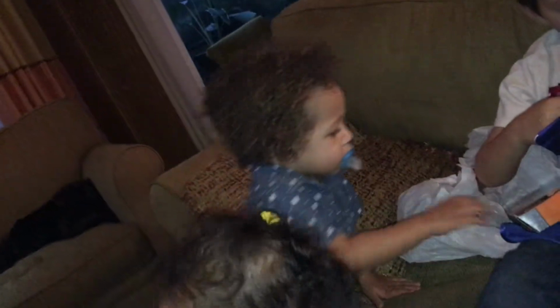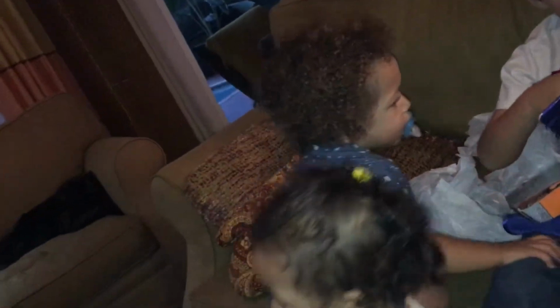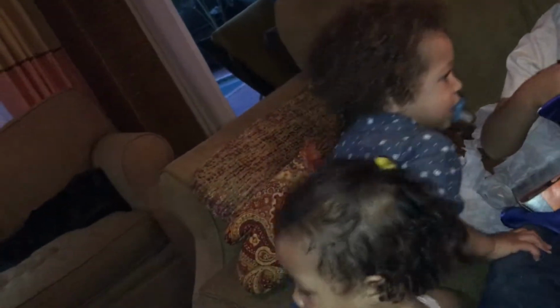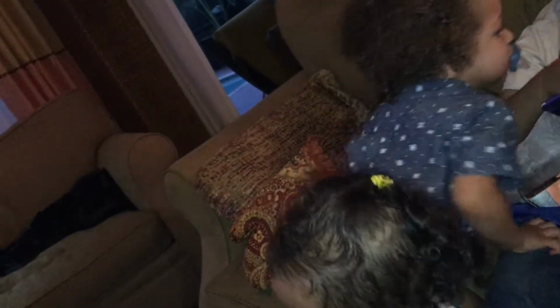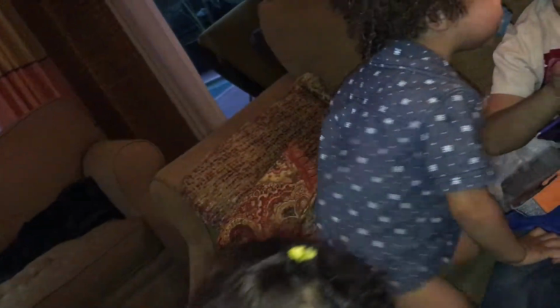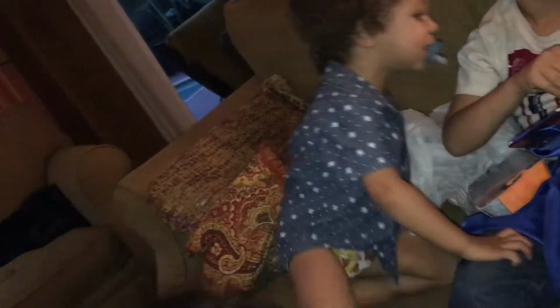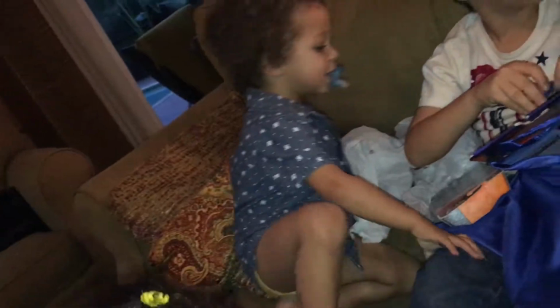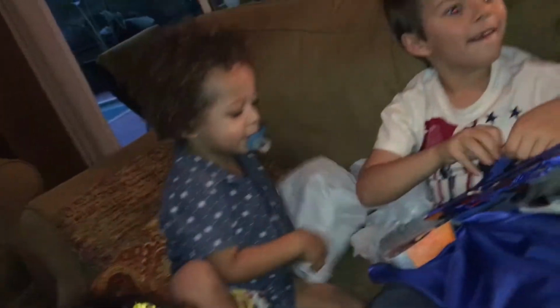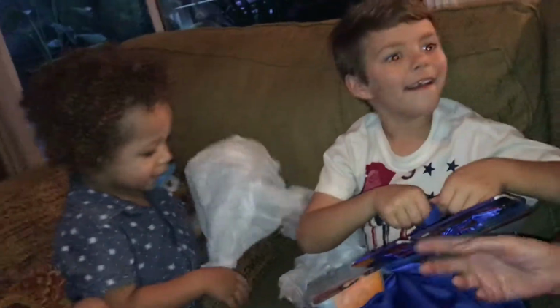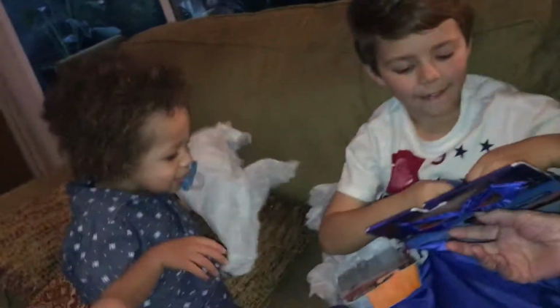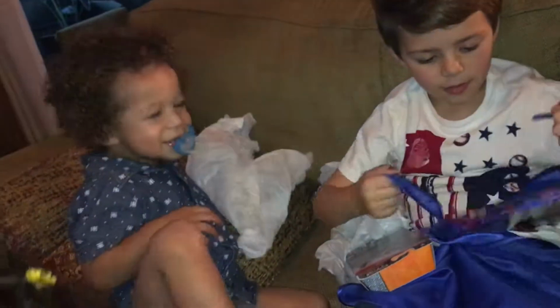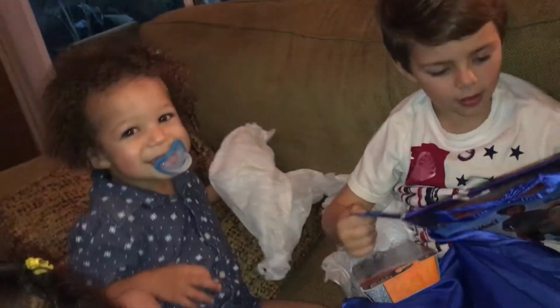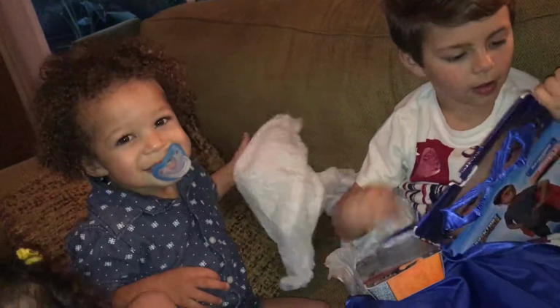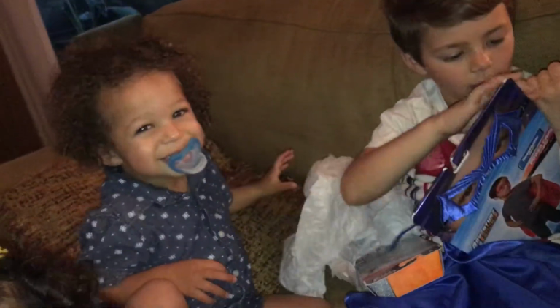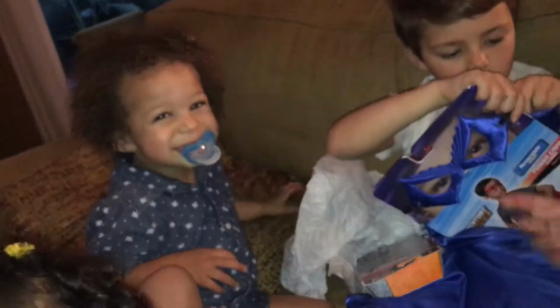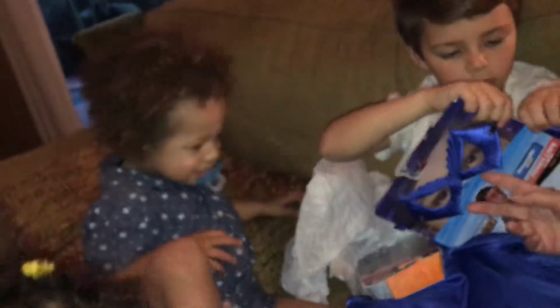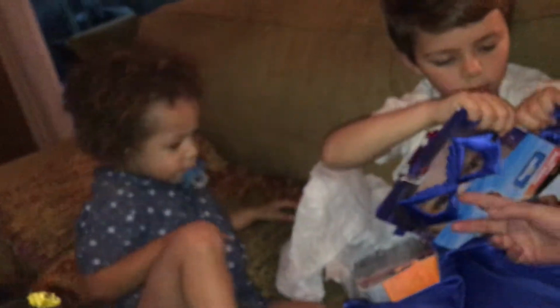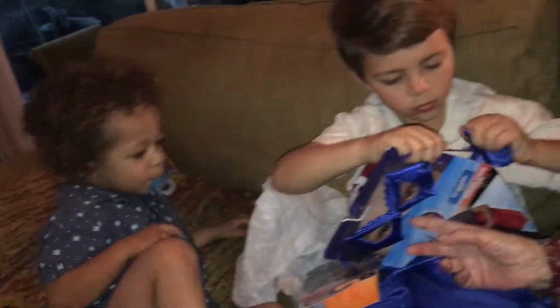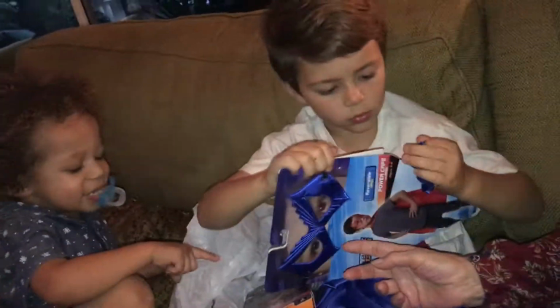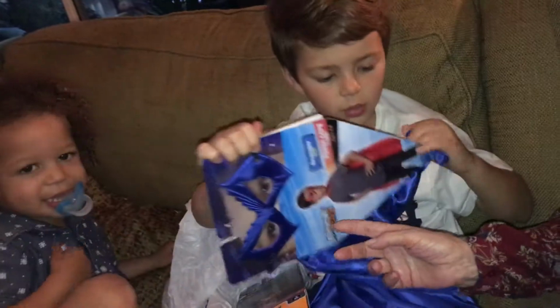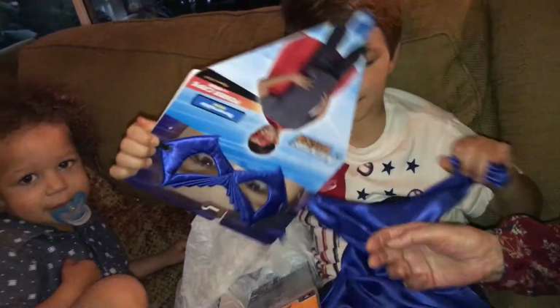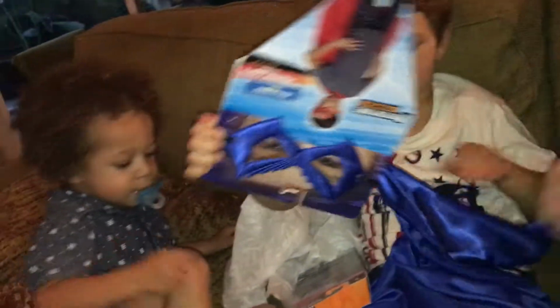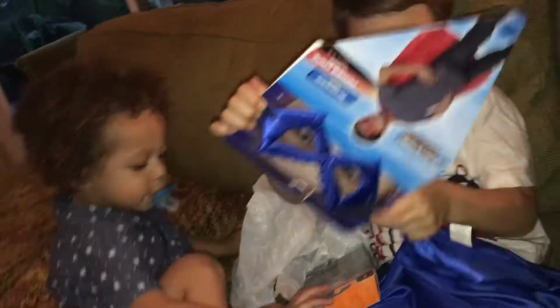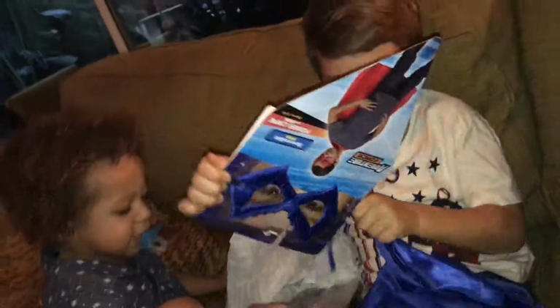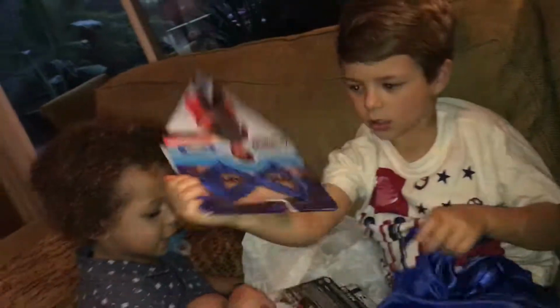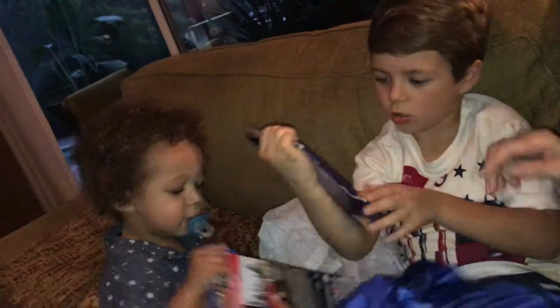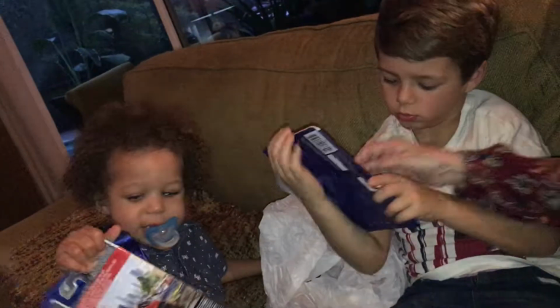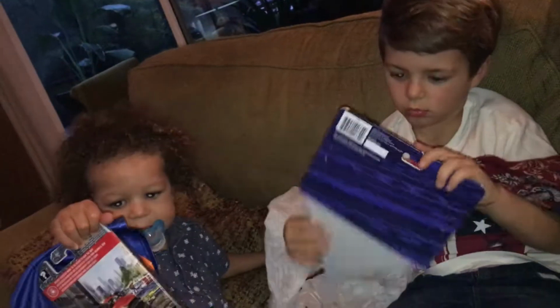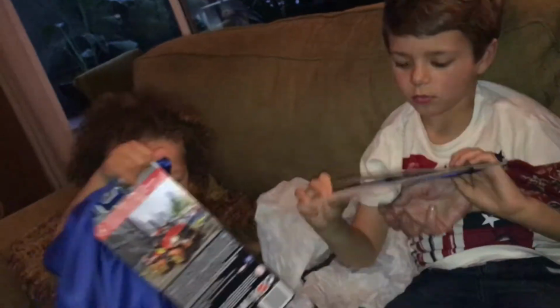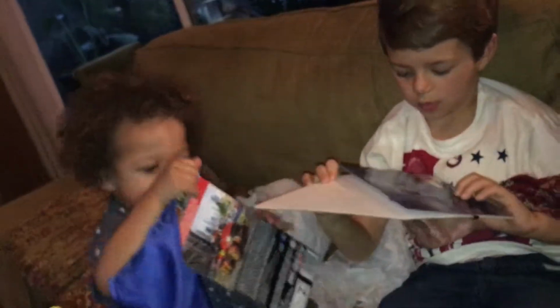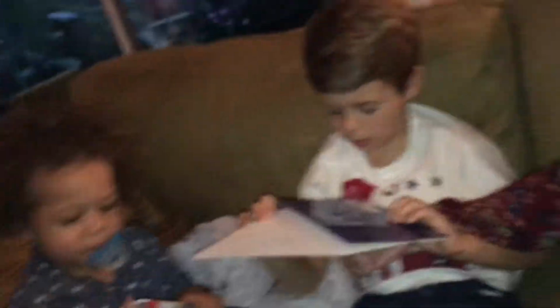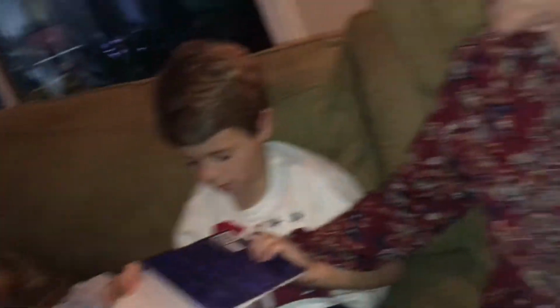Hey, and guess what? You got a mask. Hey, Dierks. Look, that's a mask. Dierks, you're next. You want to open something, Dierks? That's a mask. Put it on your face.